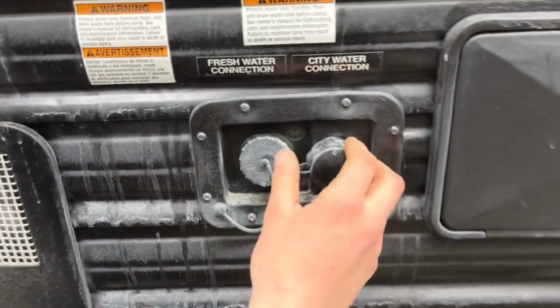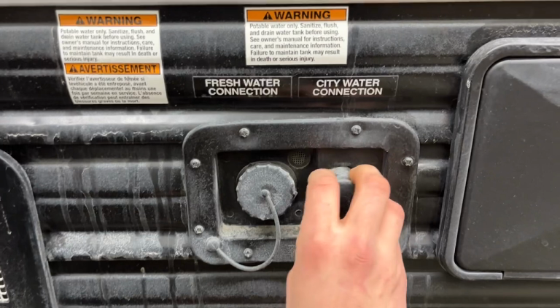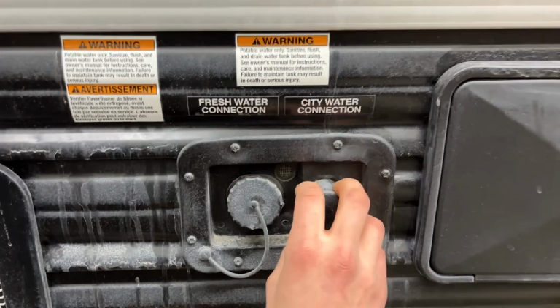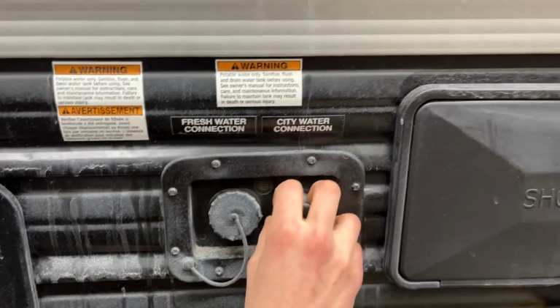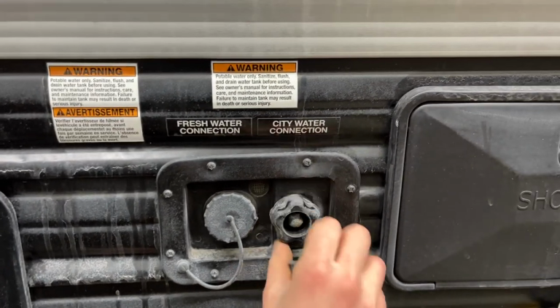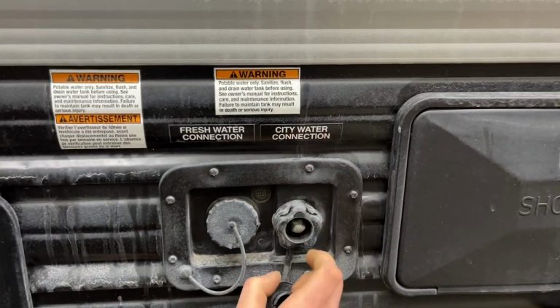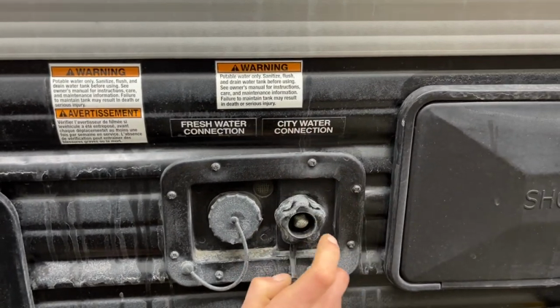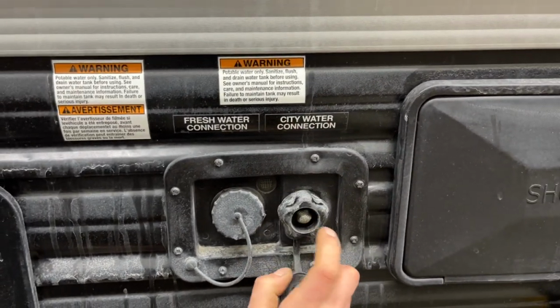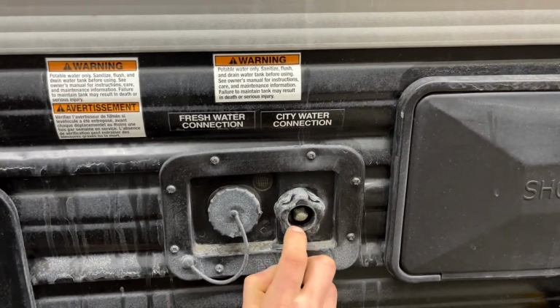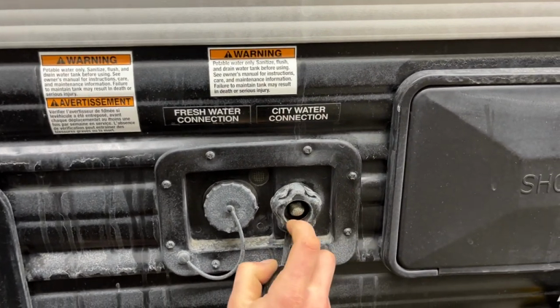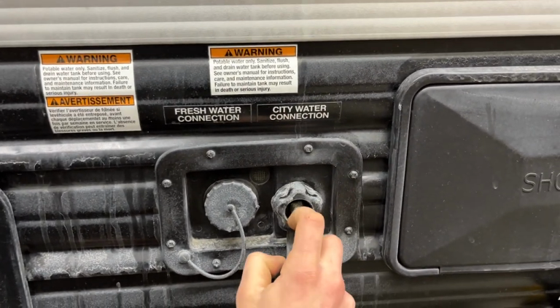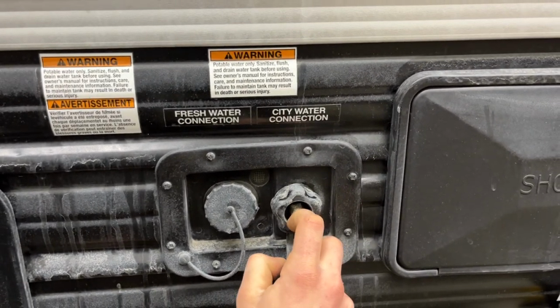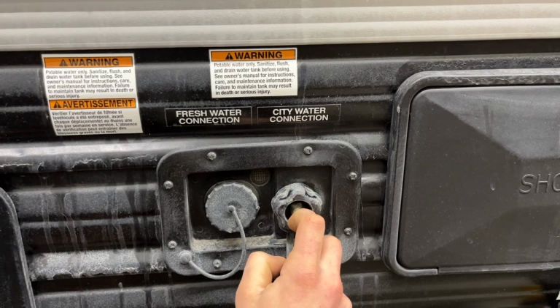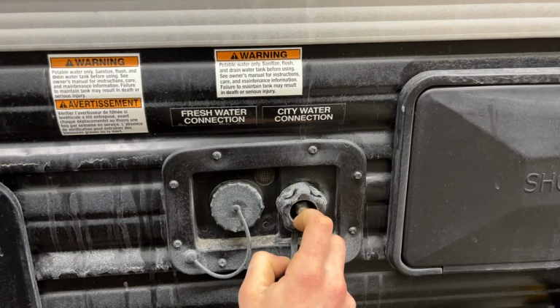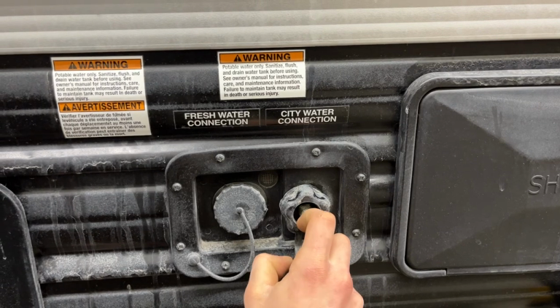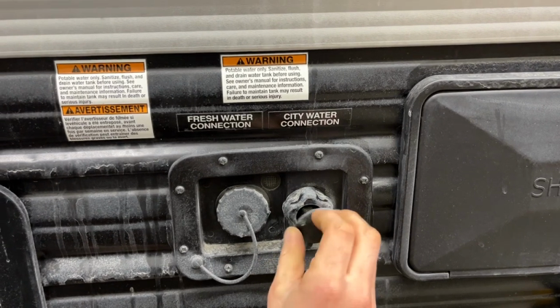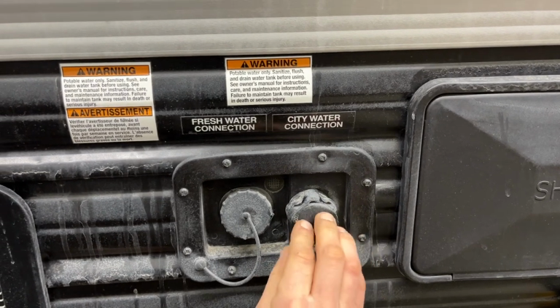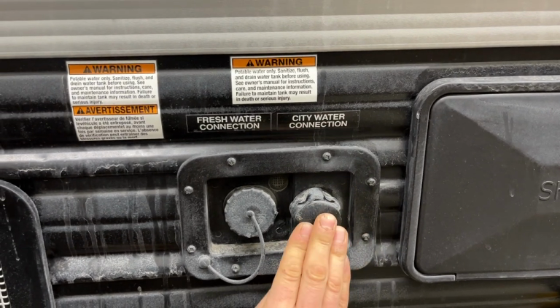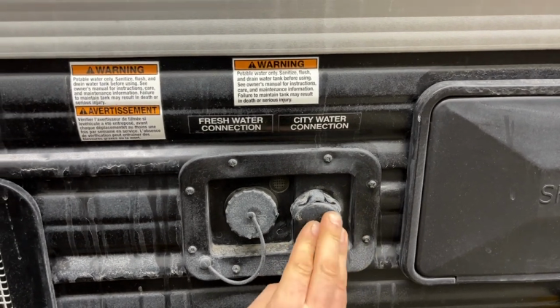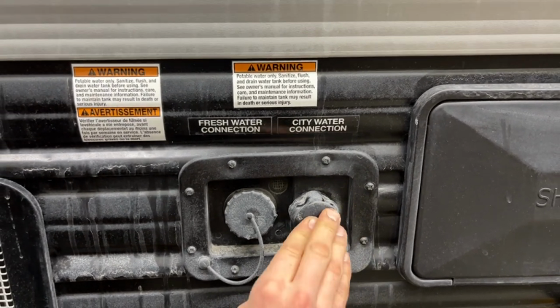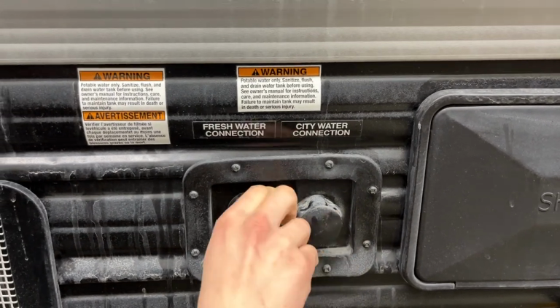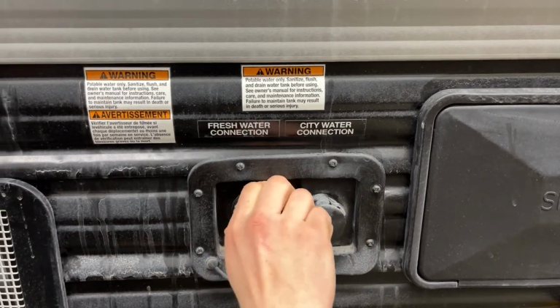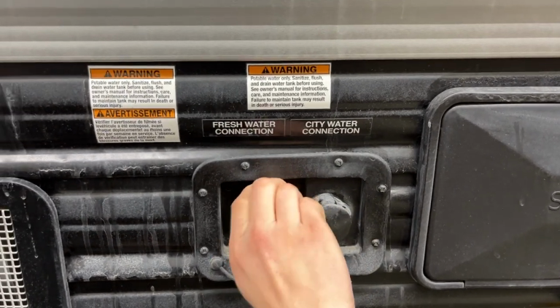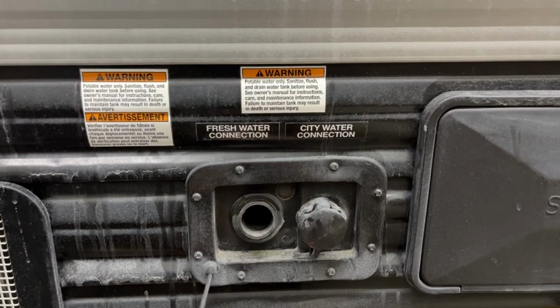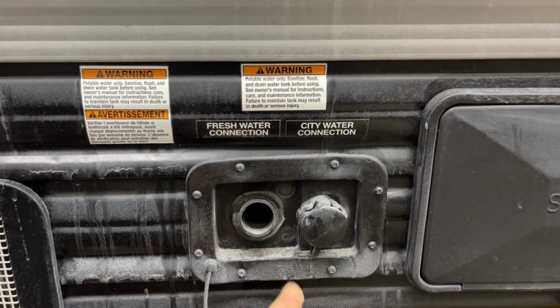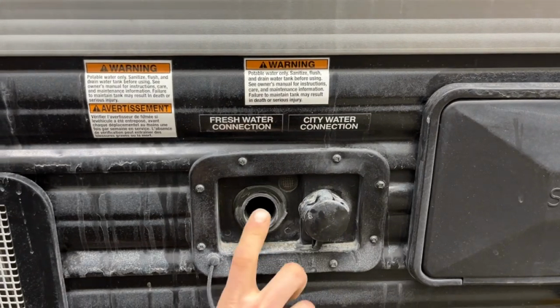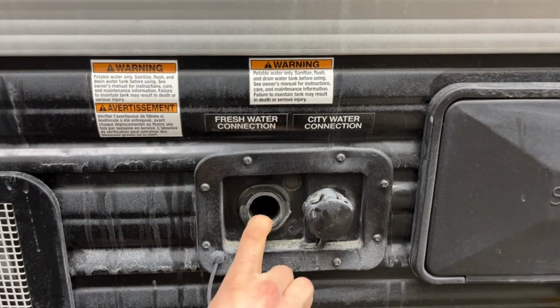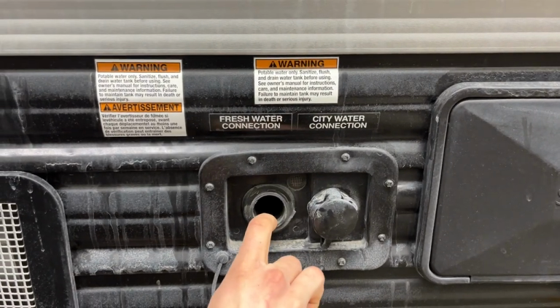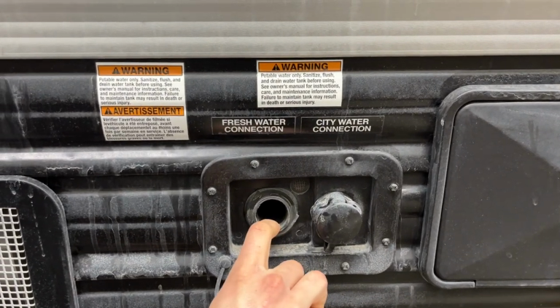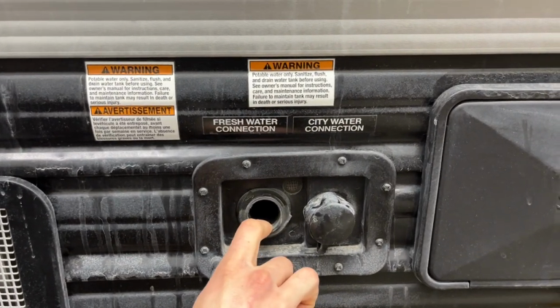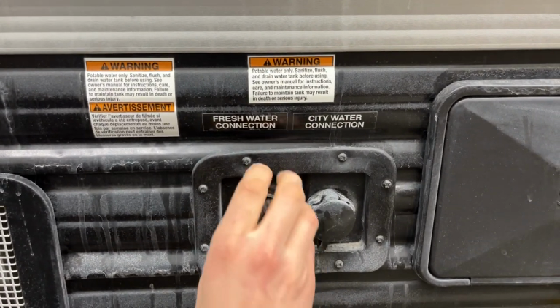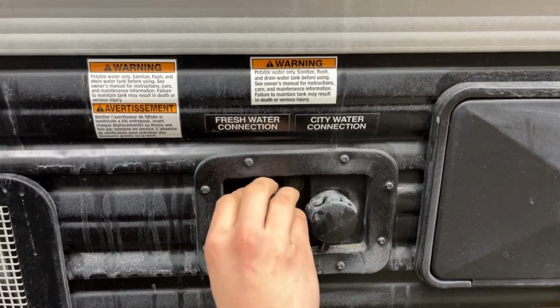Another step forward from there we get your city water inlet. Pop that cap off and your water hose will plug into there — turn on the water to pressurize water lines throughout the system. Right beside that is your fresh water inlet. Pop that cap out, same water hose sticks in there, turn on the water and that fills up your fresh water tank.